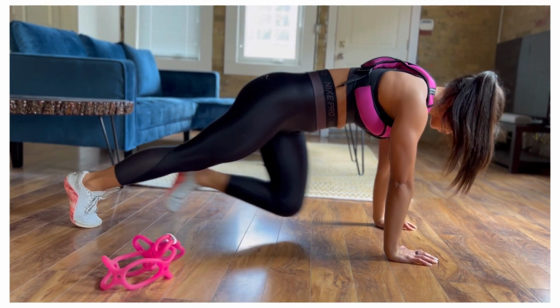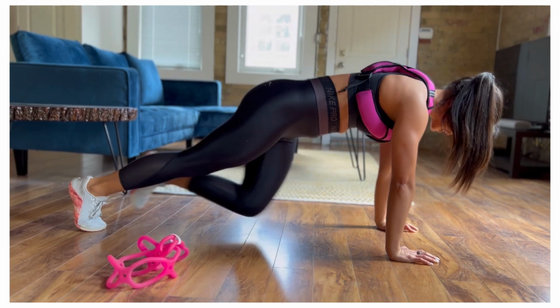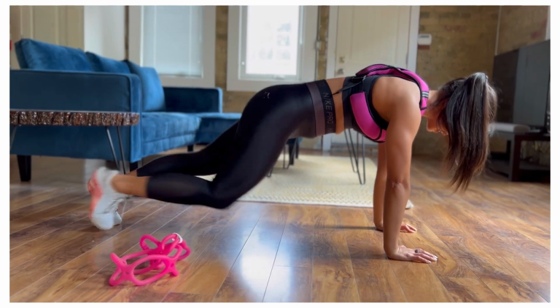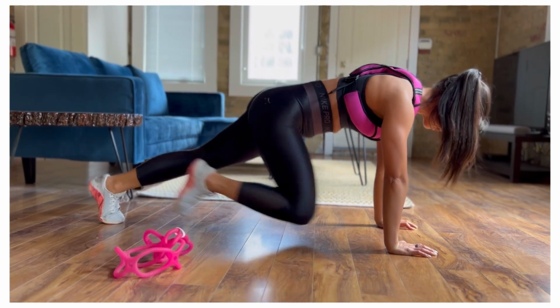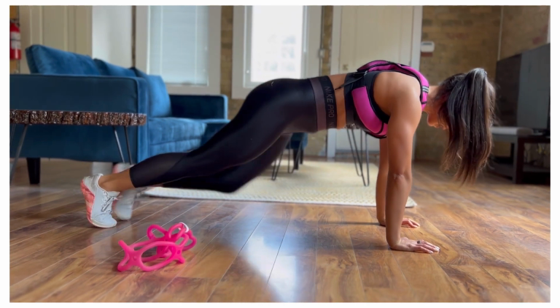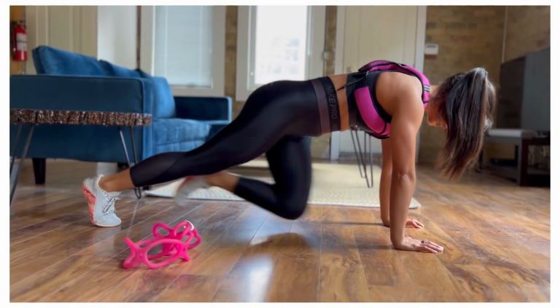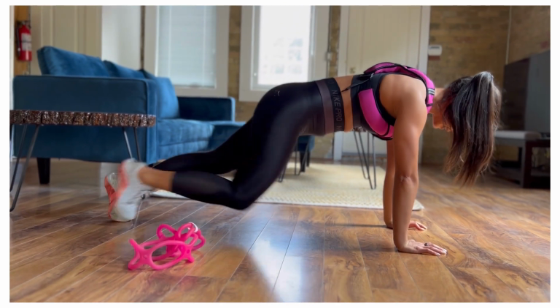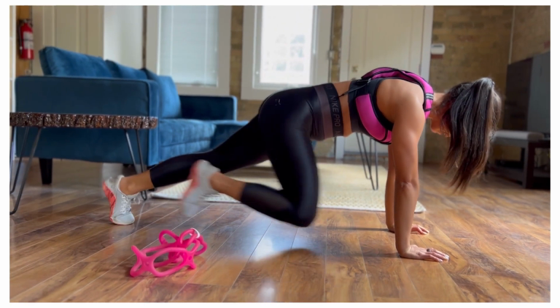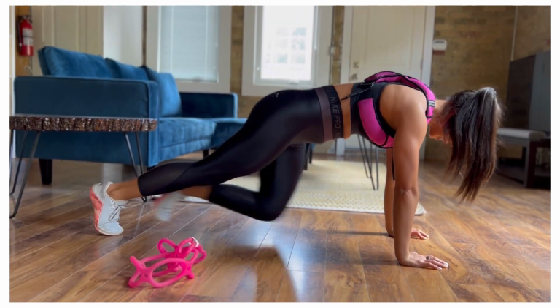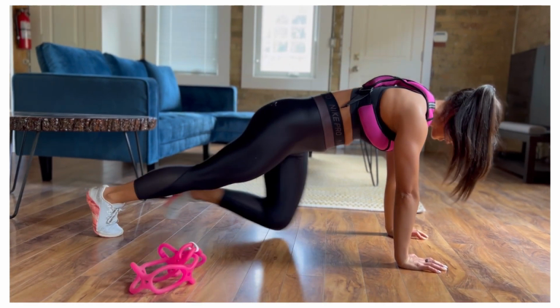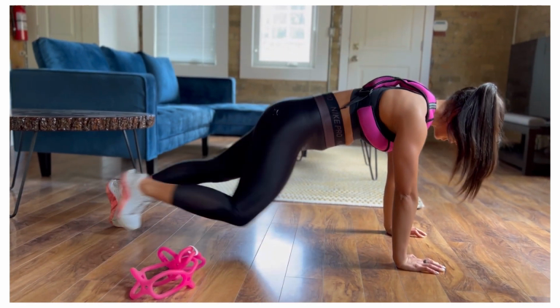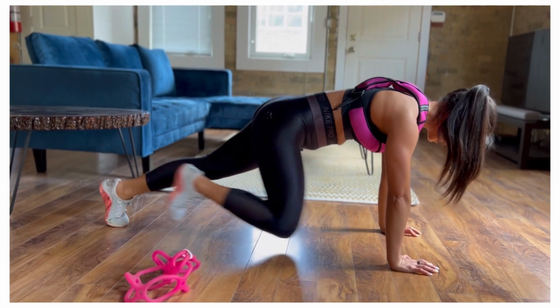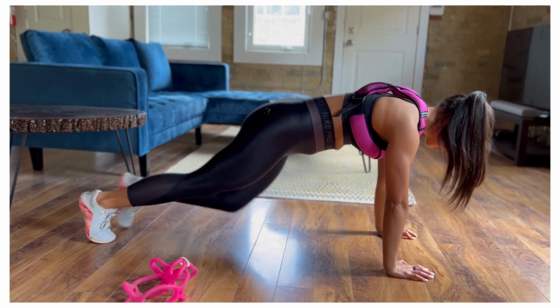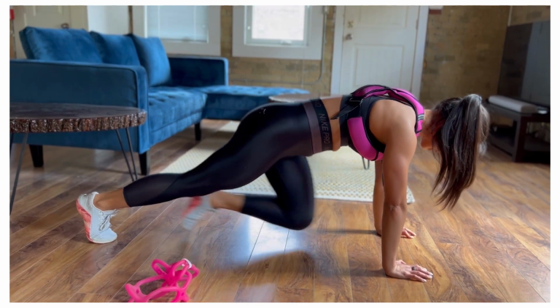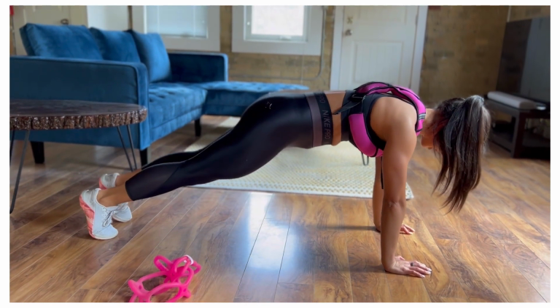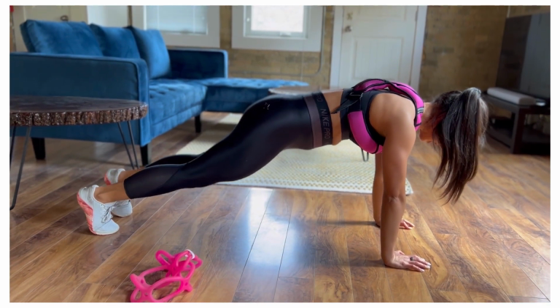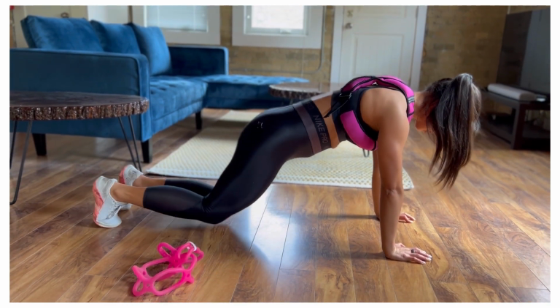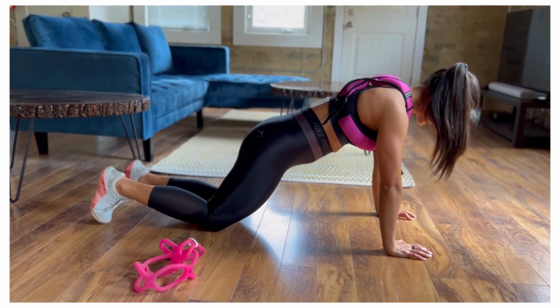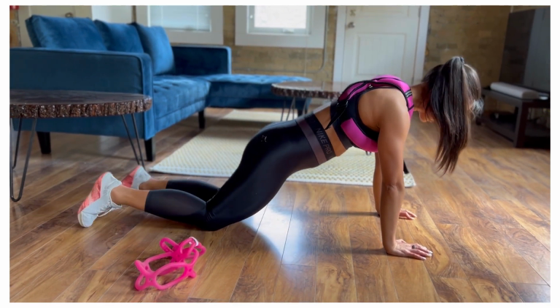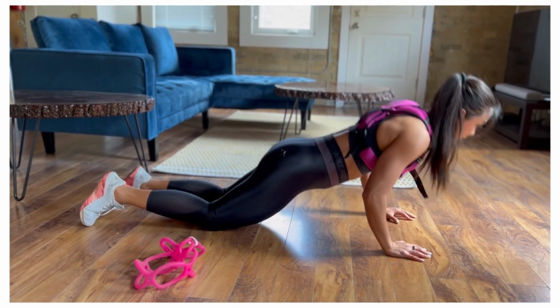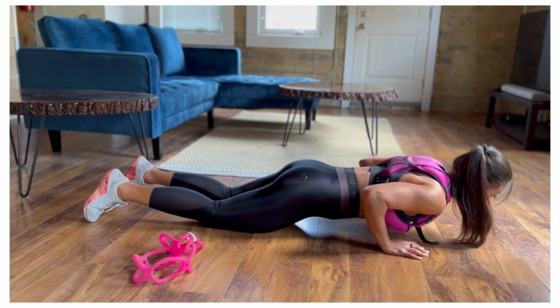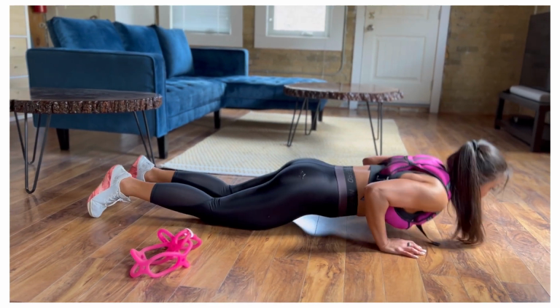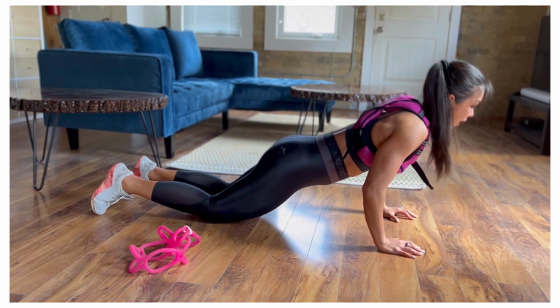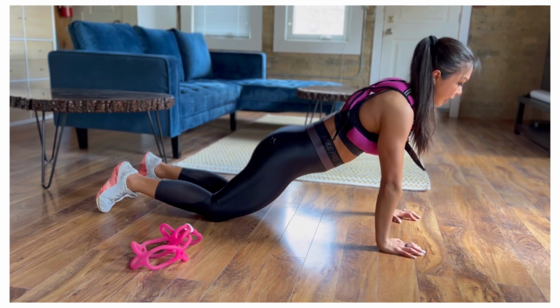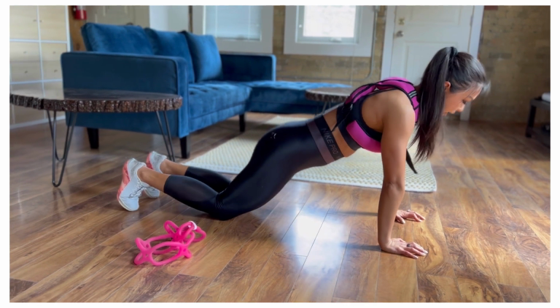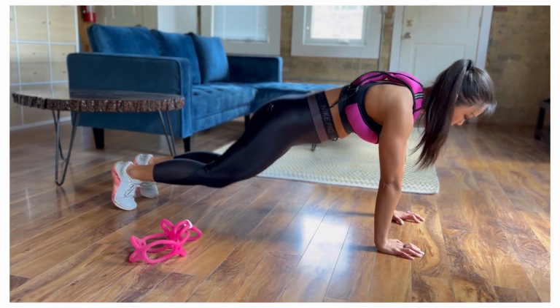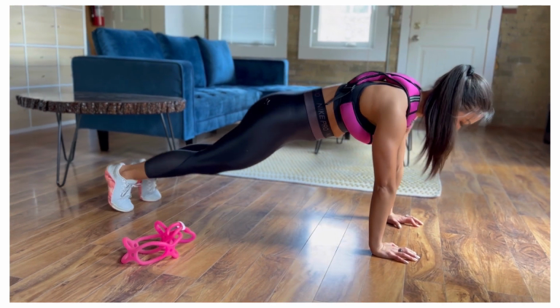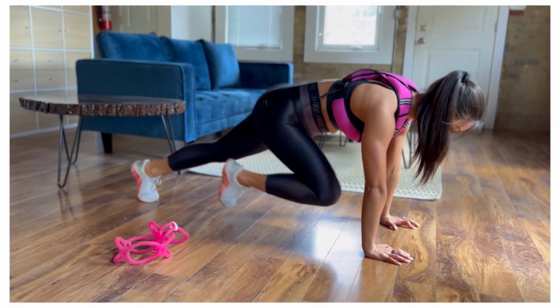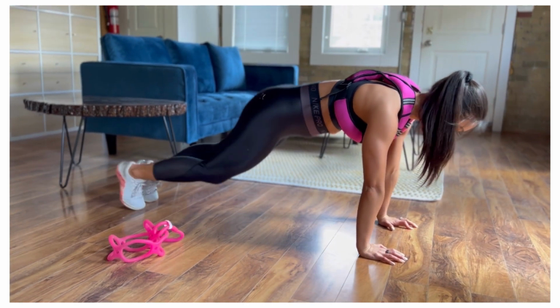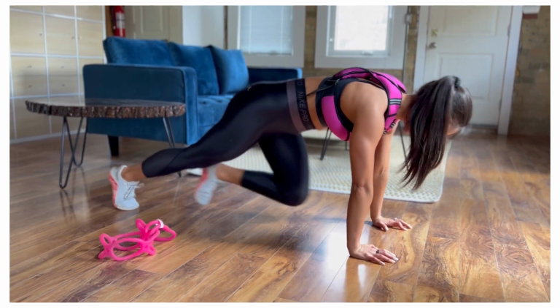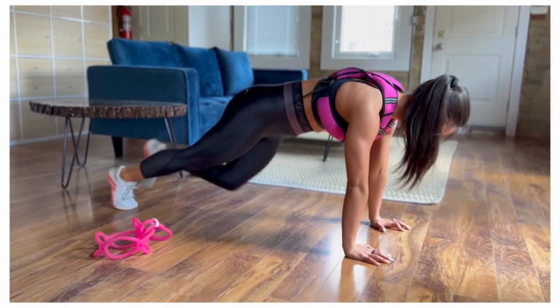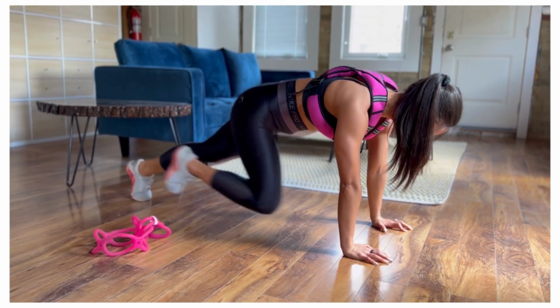Bring one knee in at a time — that's 6, 7, 8, 9, 10 — without piping the butt up. Then bring the knees all the way back down, chest comes all the way up, and down again back to that push-up. Then come back up for 10 climbers.